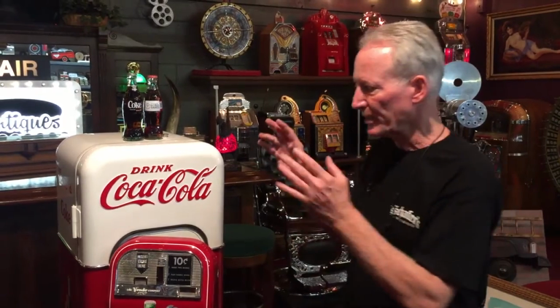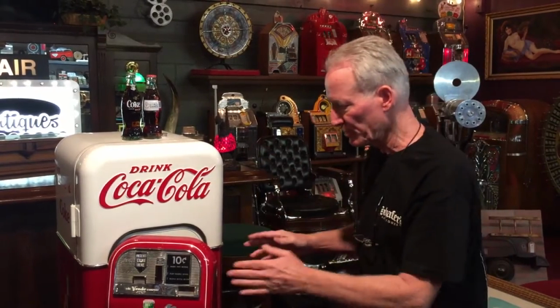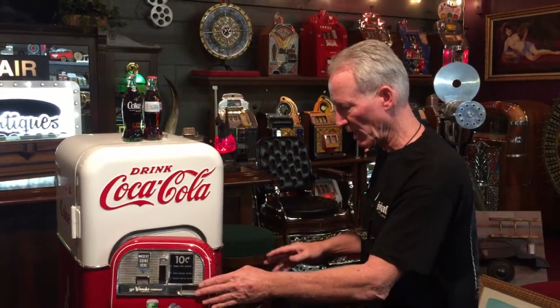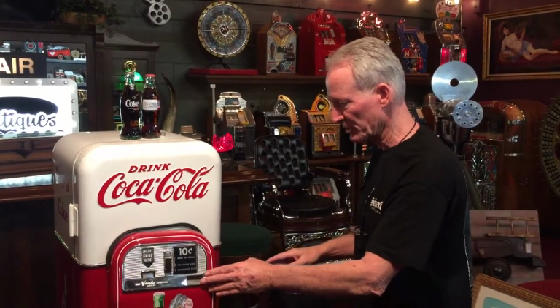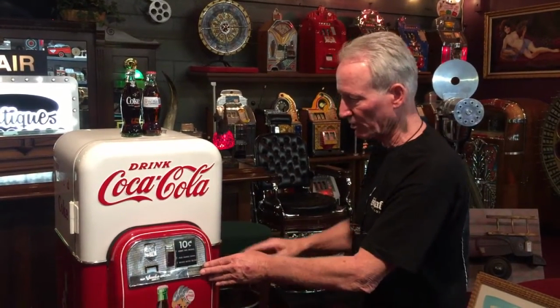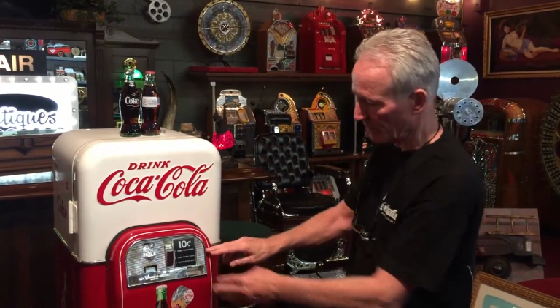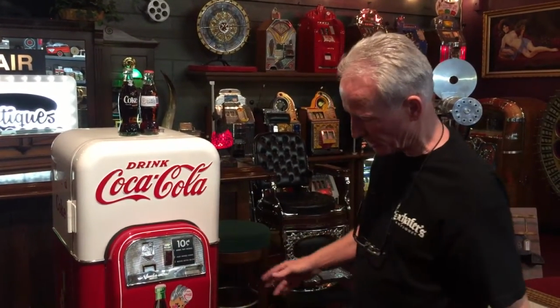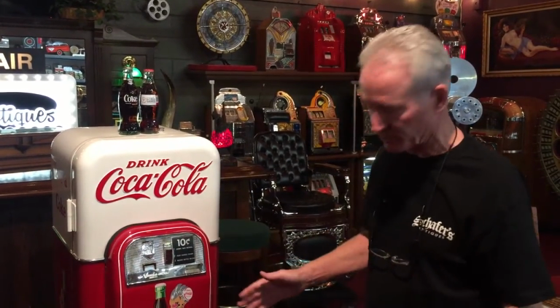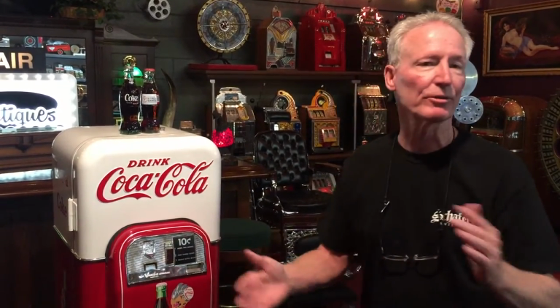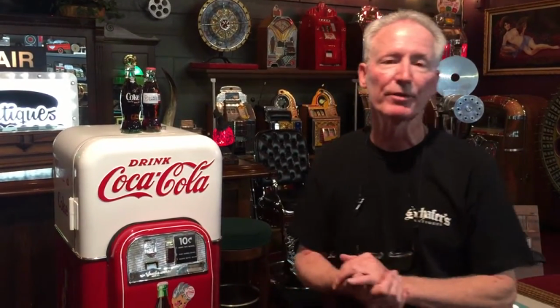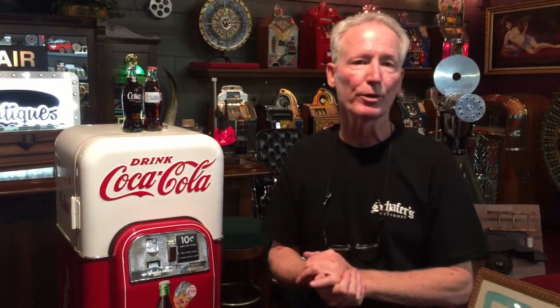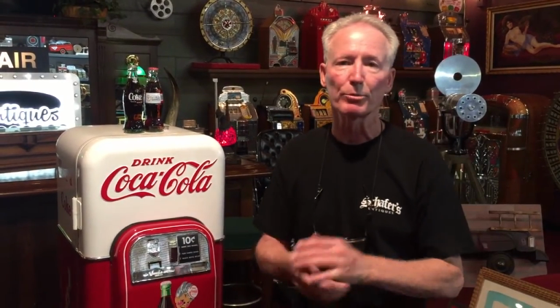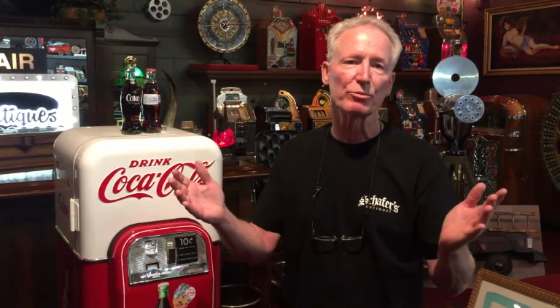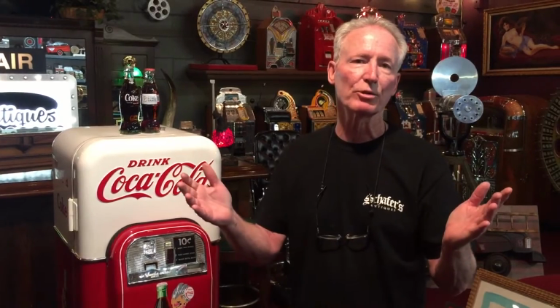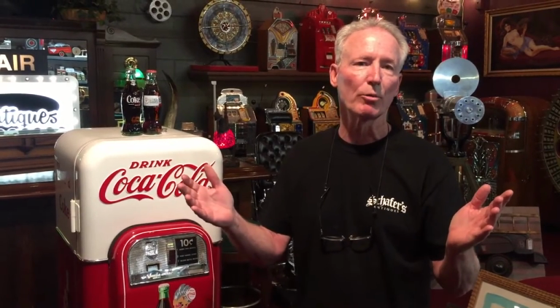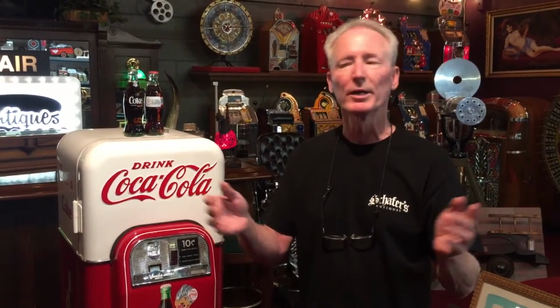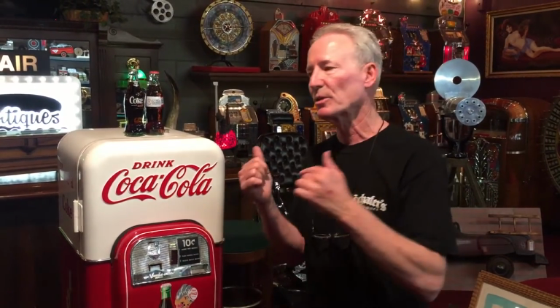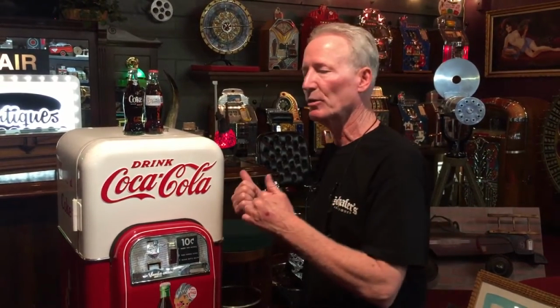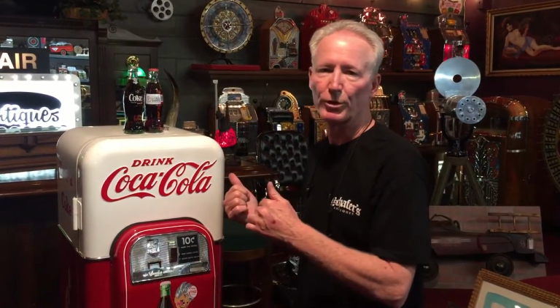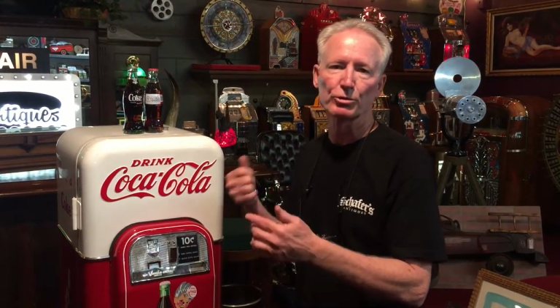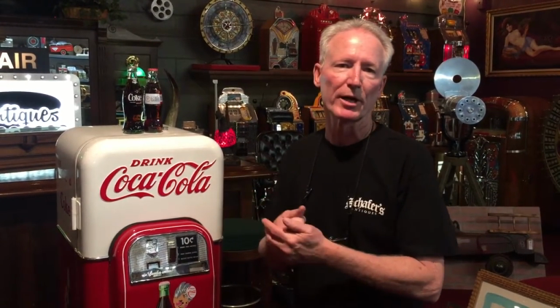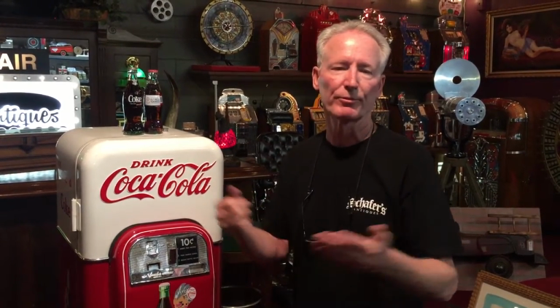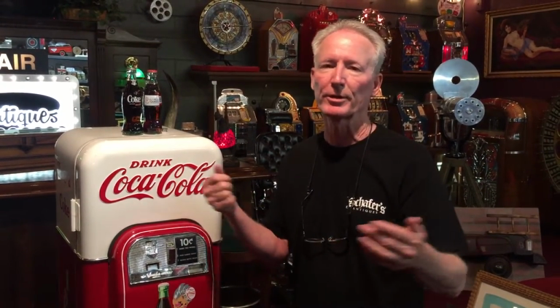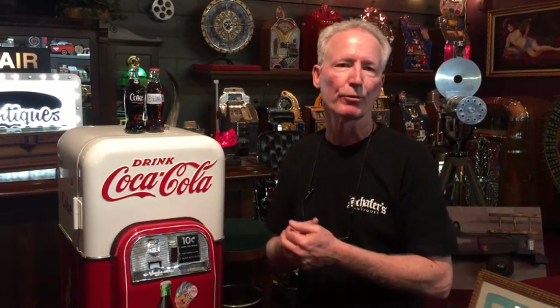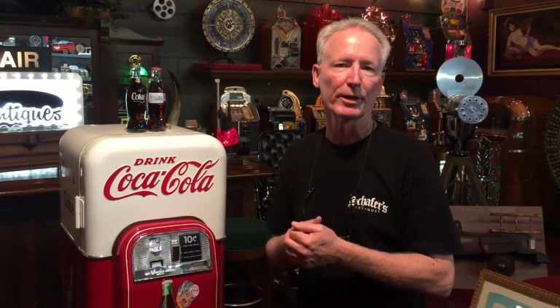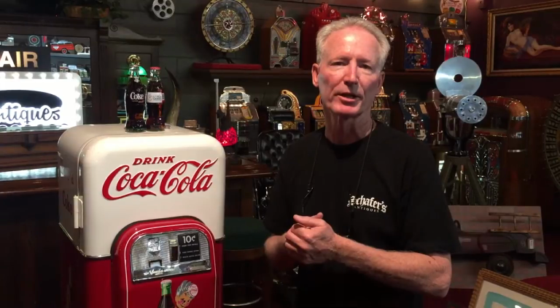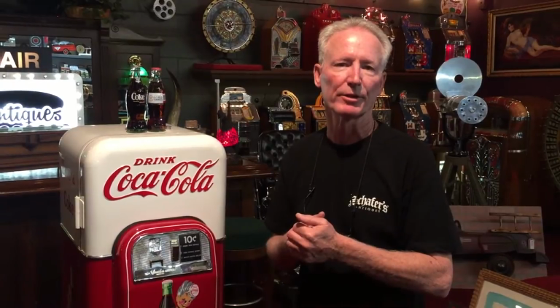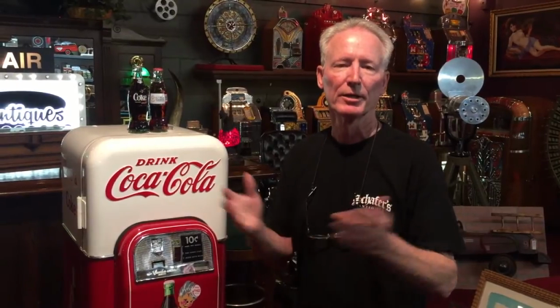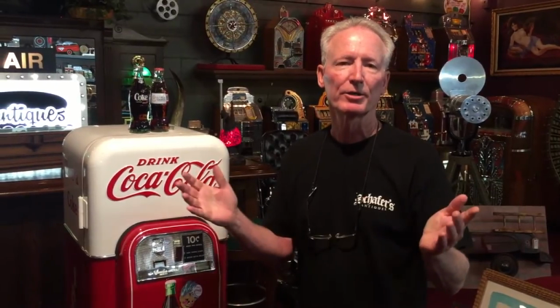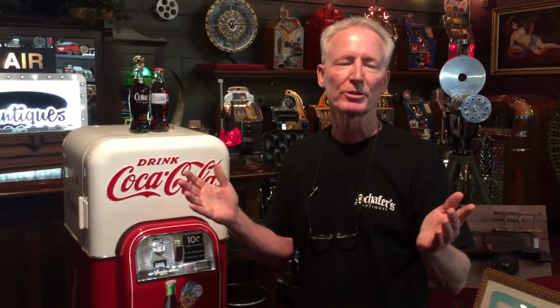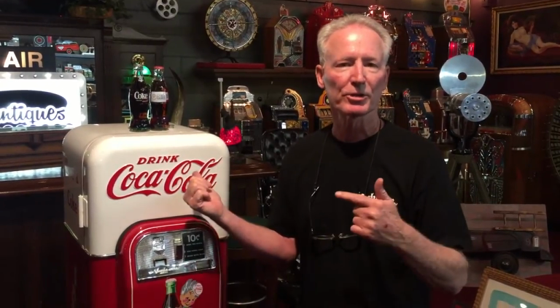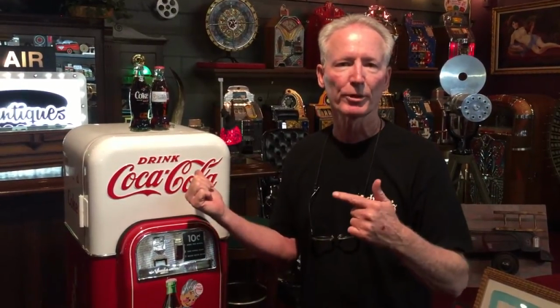Nice clean machine. Obviously it's got all the pretty graphics on it — just a nice clean Vendo 44, priced right. So if you want one, this could be a good one for you. We'll ship it out. If you're here in California, we can help you get it delivered. Thank you so much — get yourself a 44.